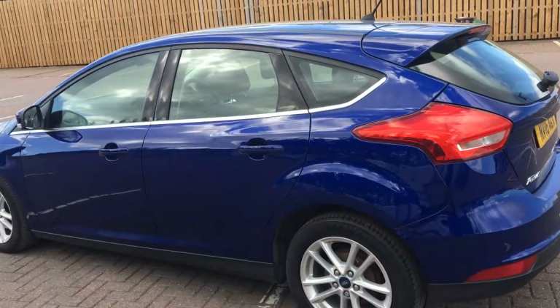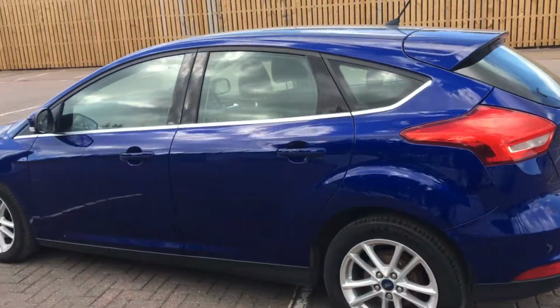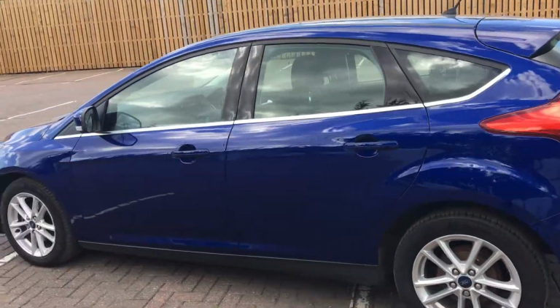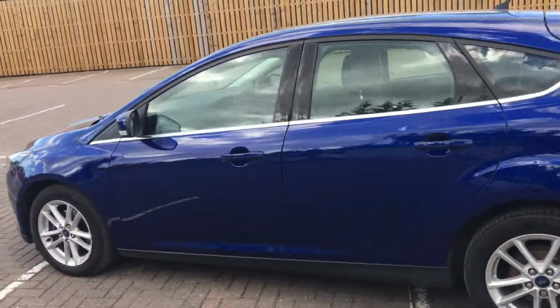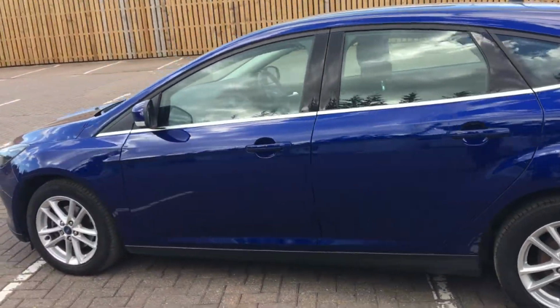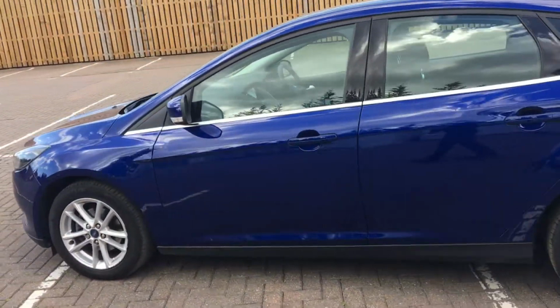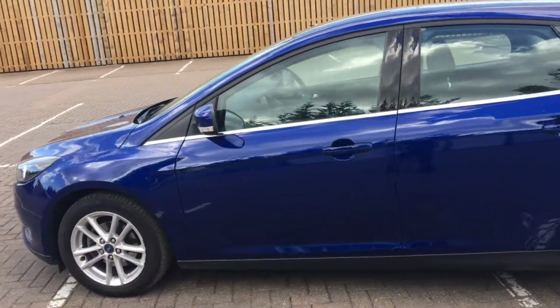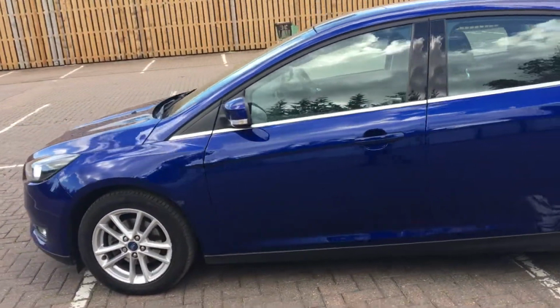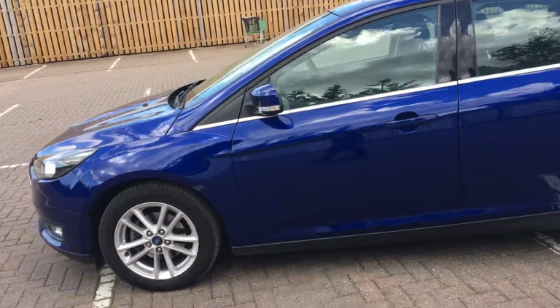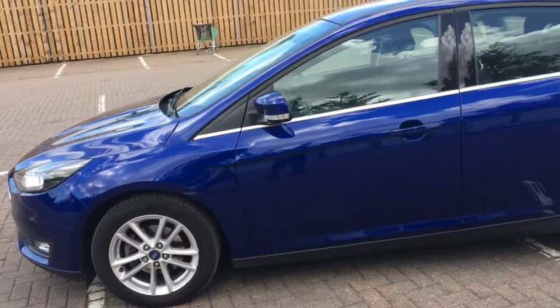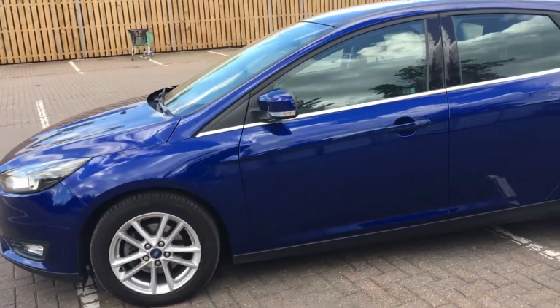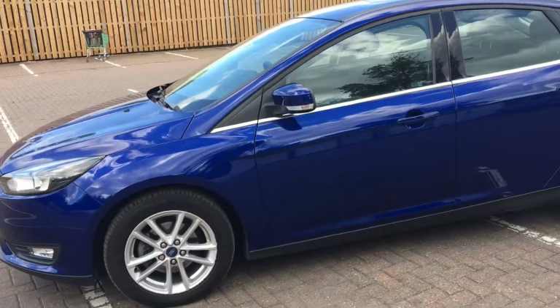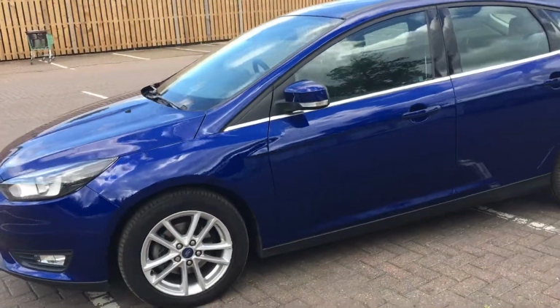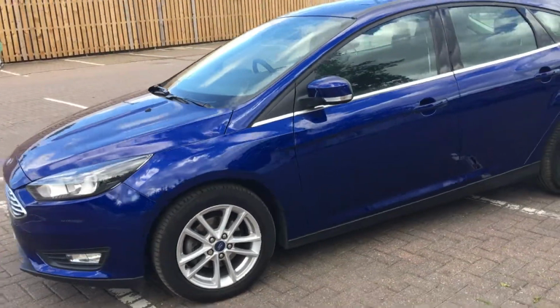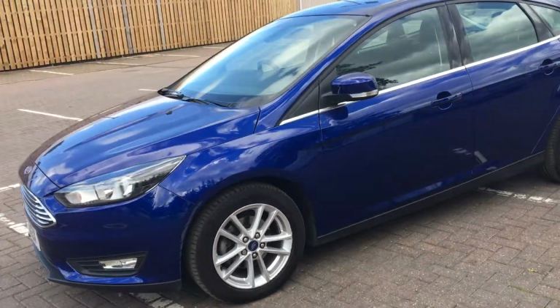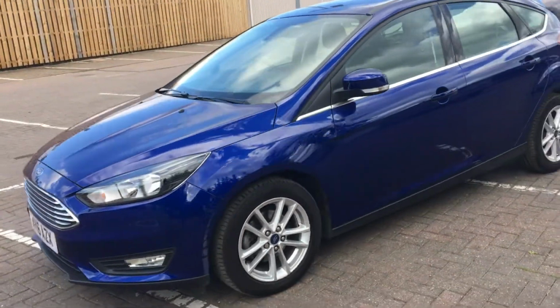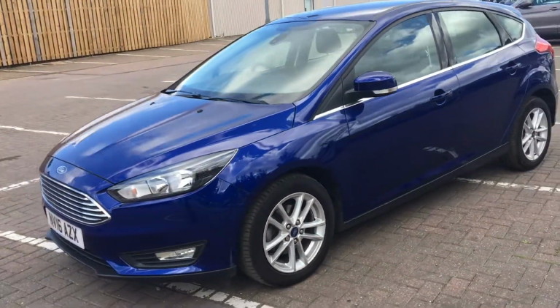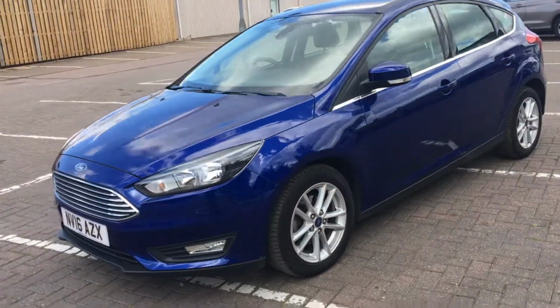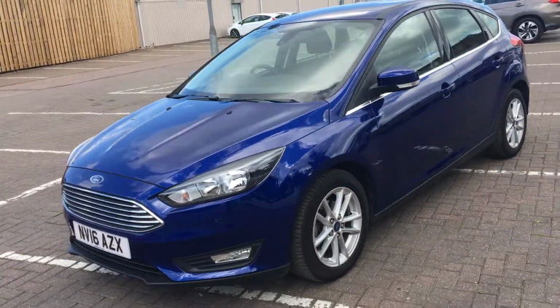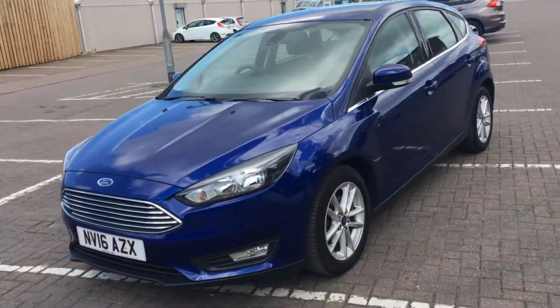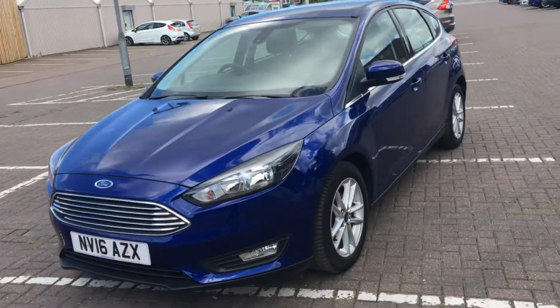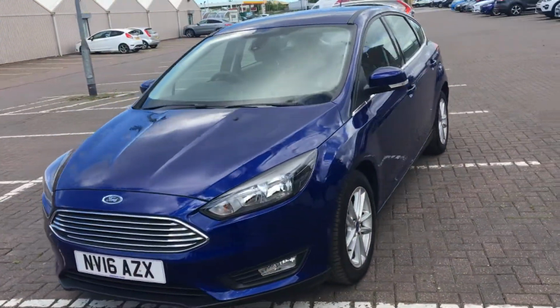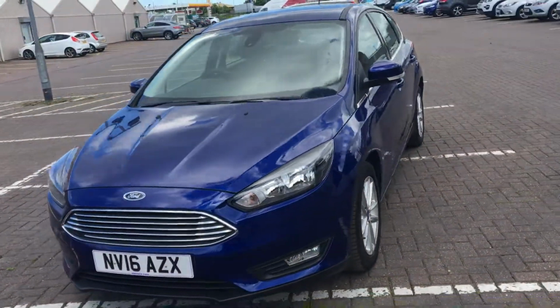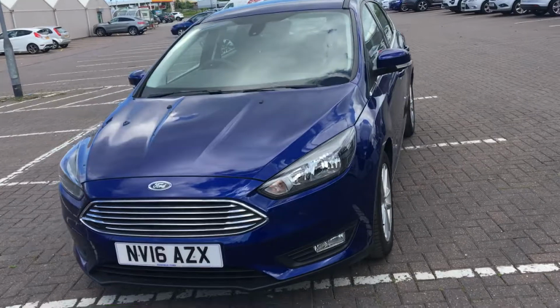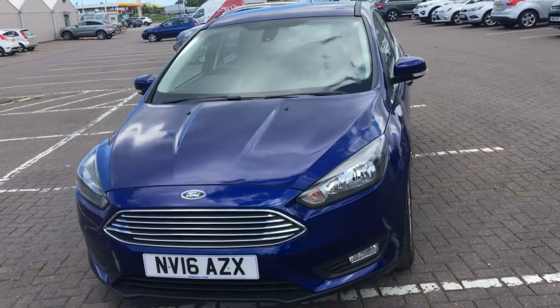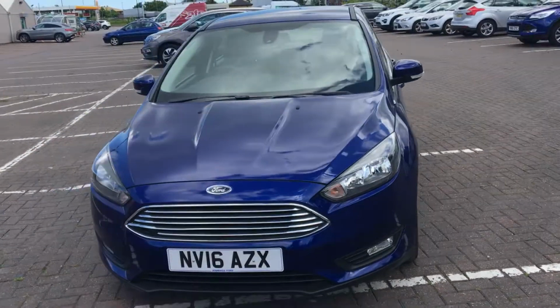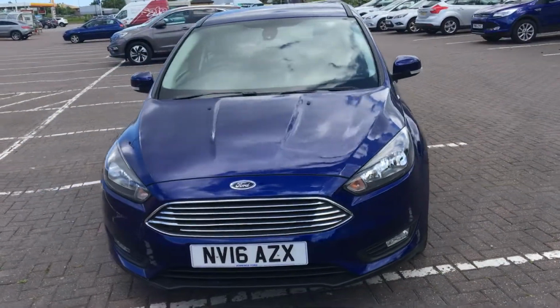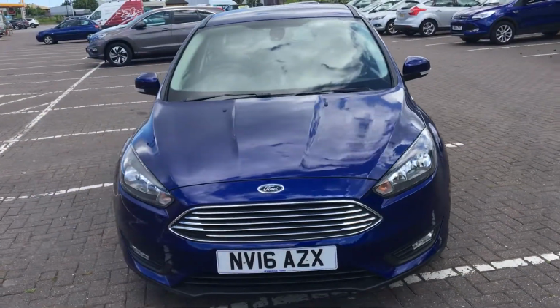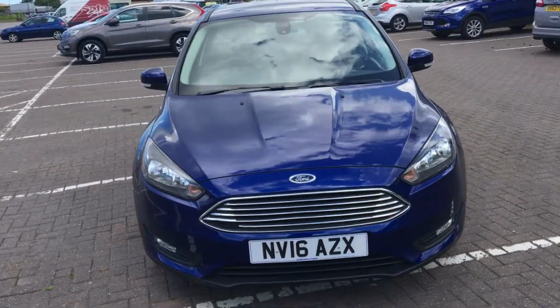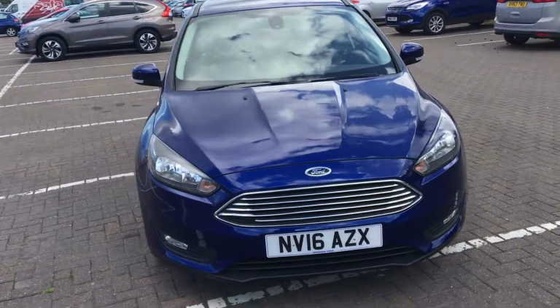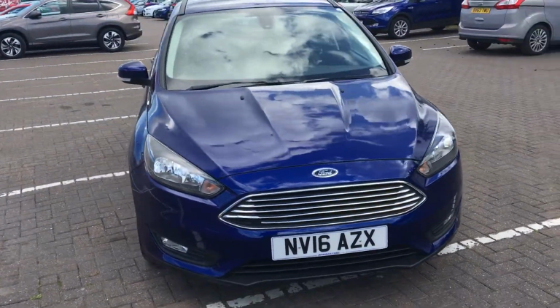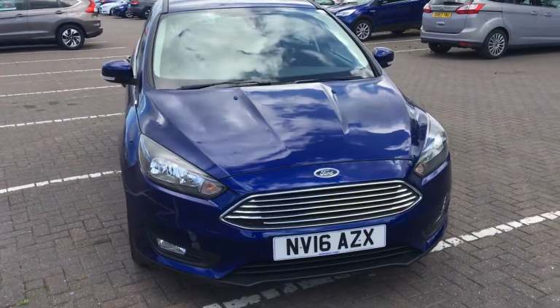So yeah, really nice car with quite a lot of storage space and great value for money on the road as well. If you'd like to book a test drive or require any more information, don't hesitate to give us a call — and thank you very much for watching.